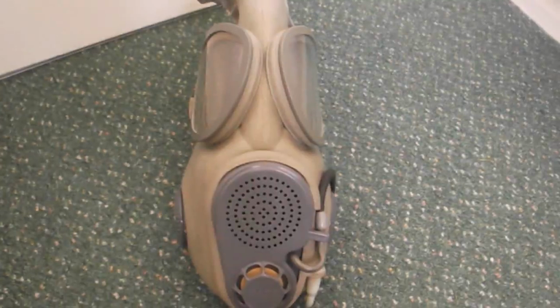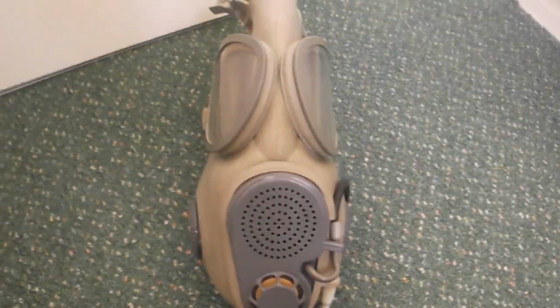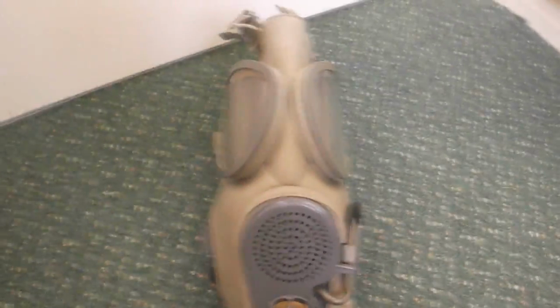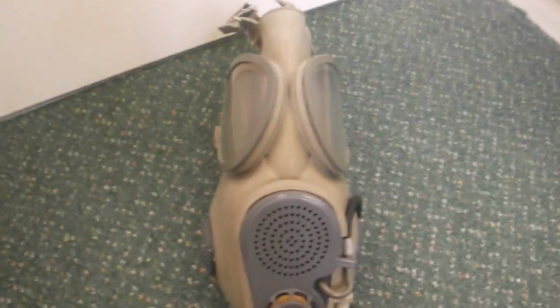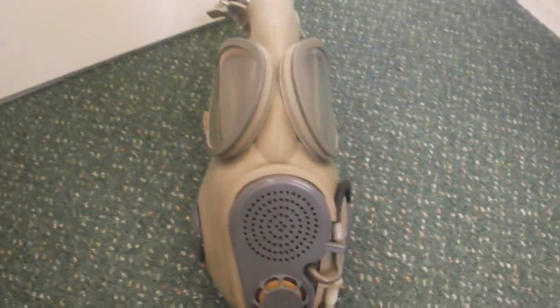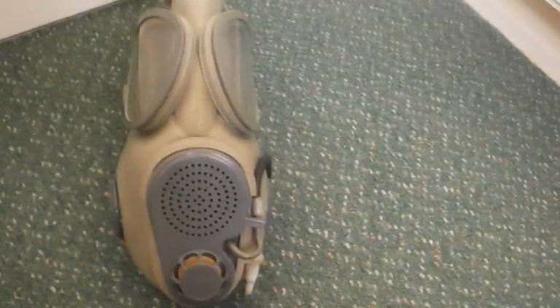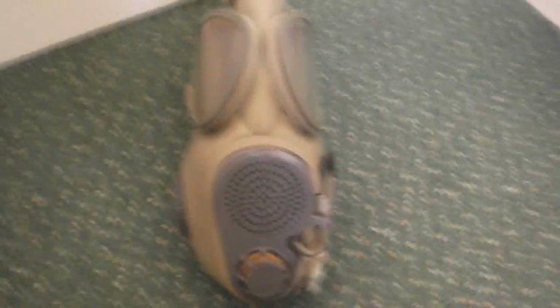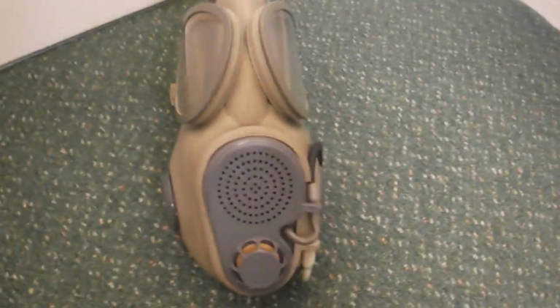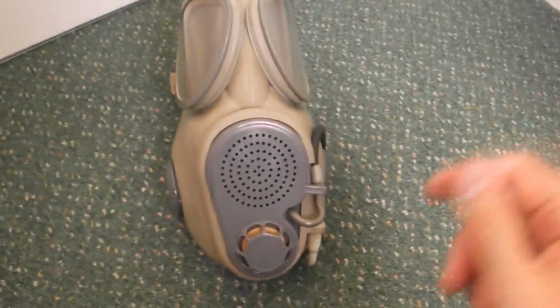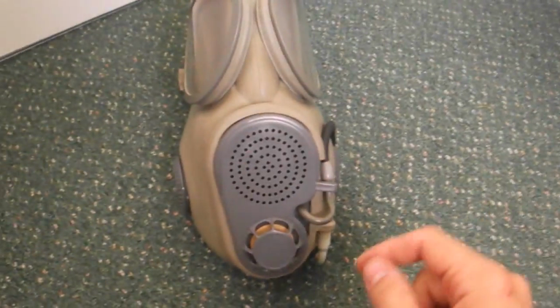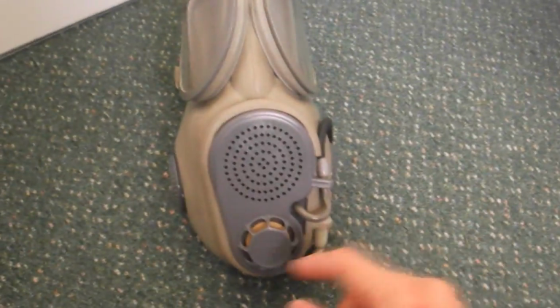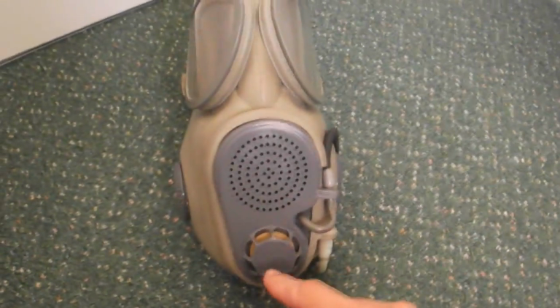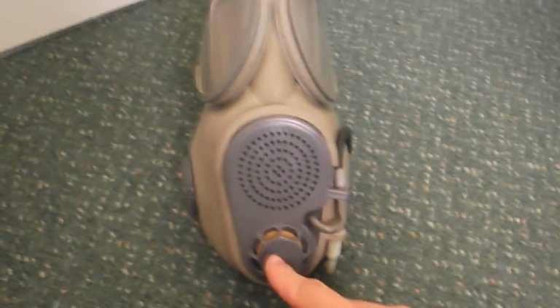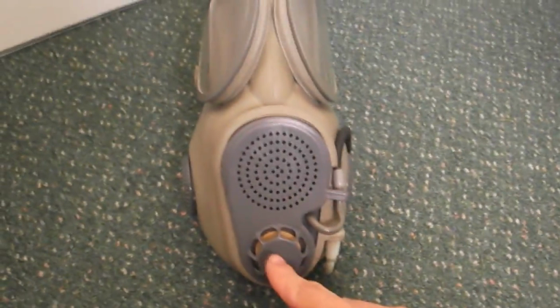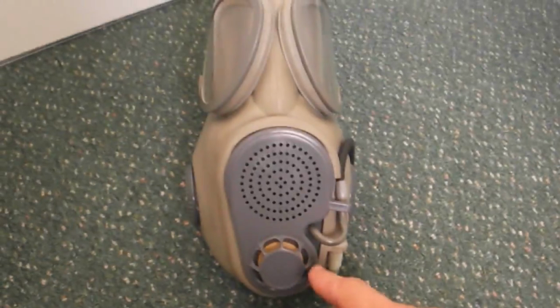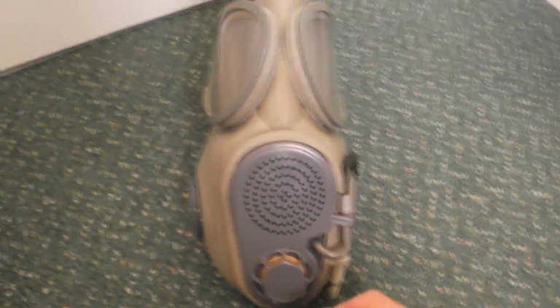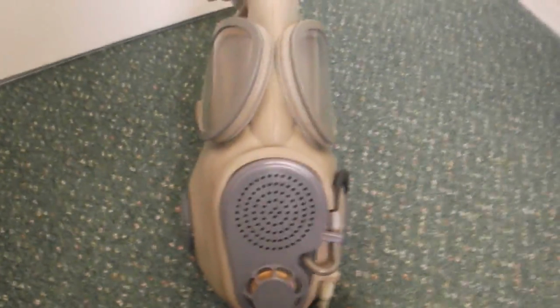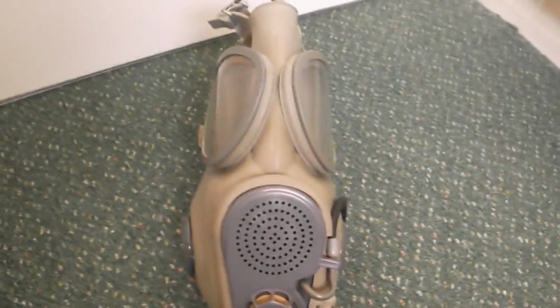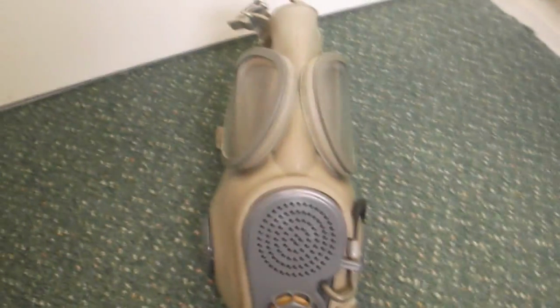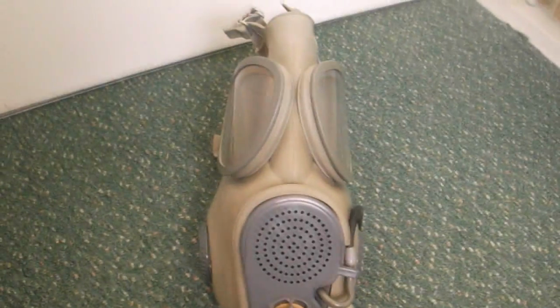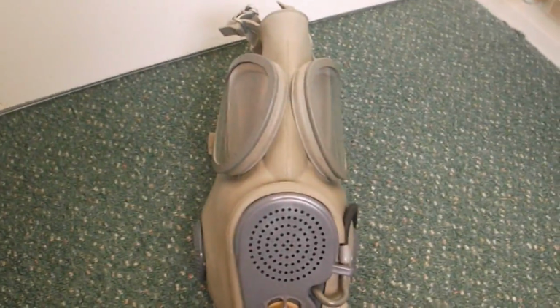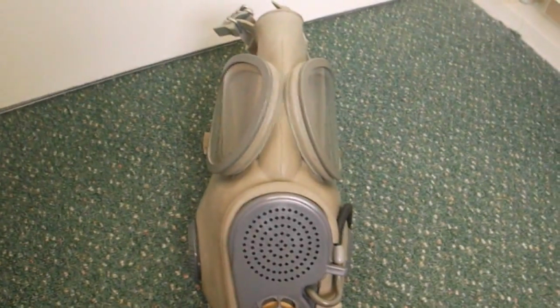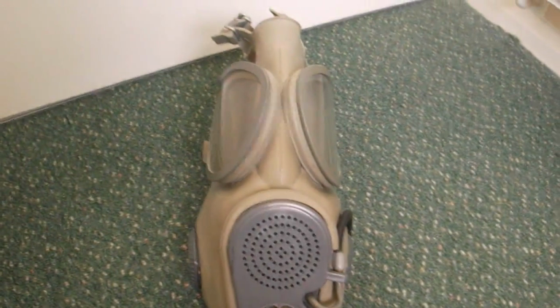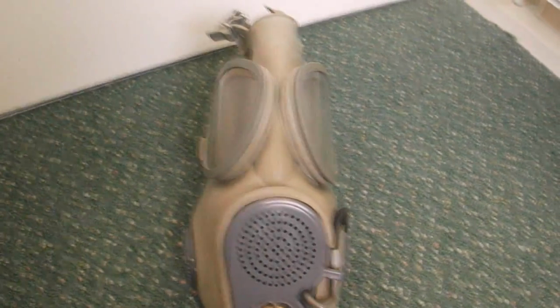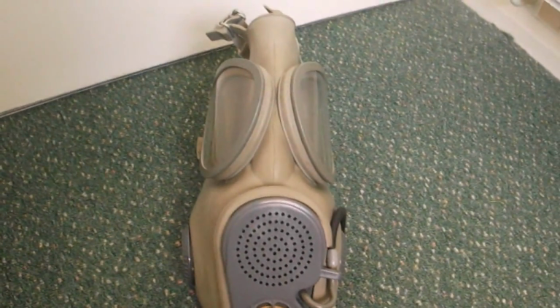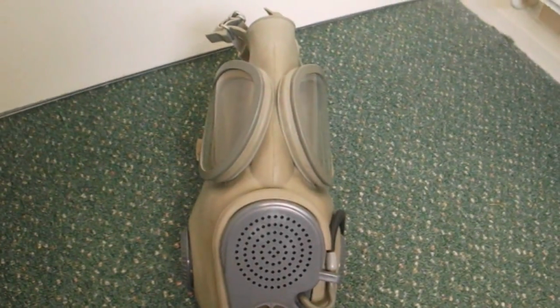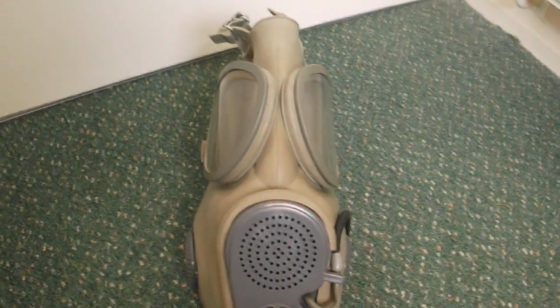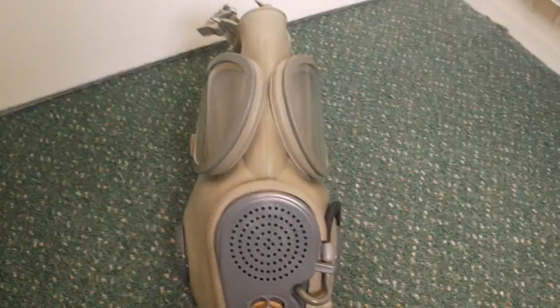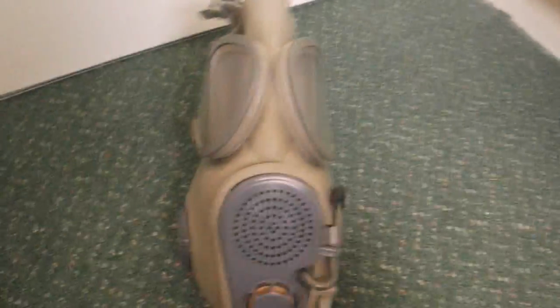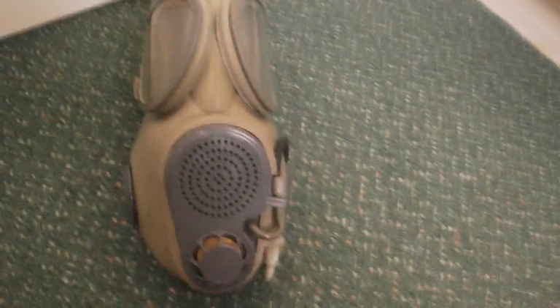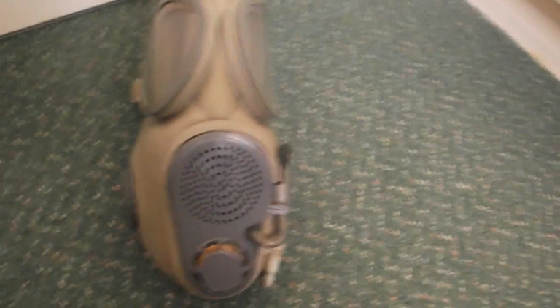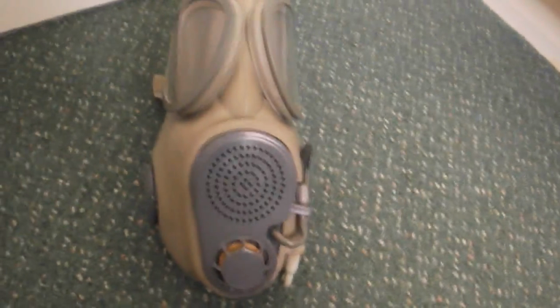It's time for another gas mask test and today we have the Czechoslovakian M10M. This is a clone of the USM17 respirator, but not a direct clone of it — there are some differences with this one.